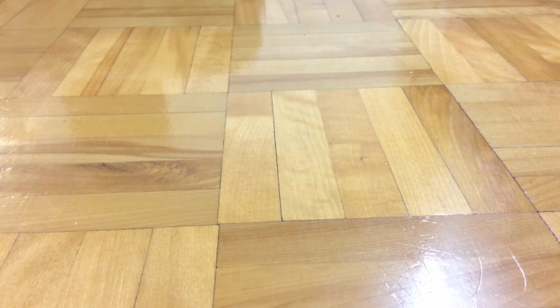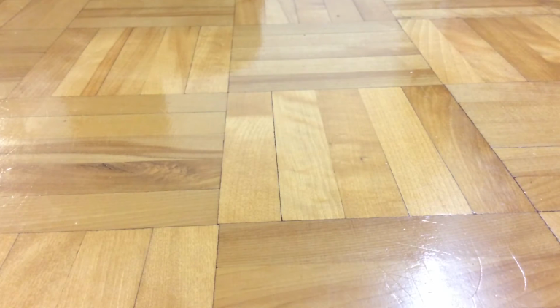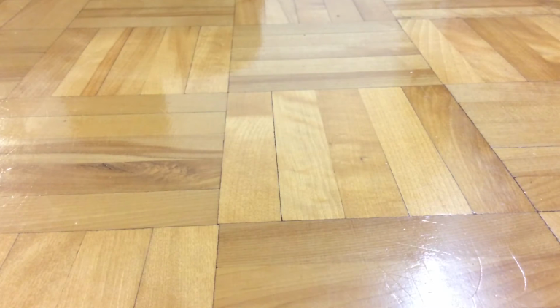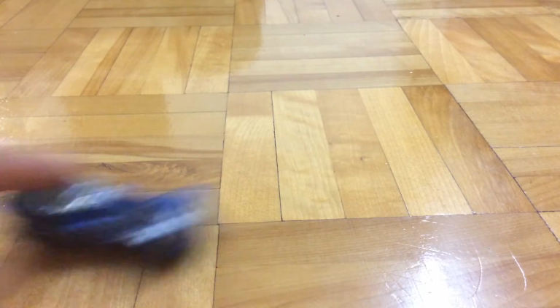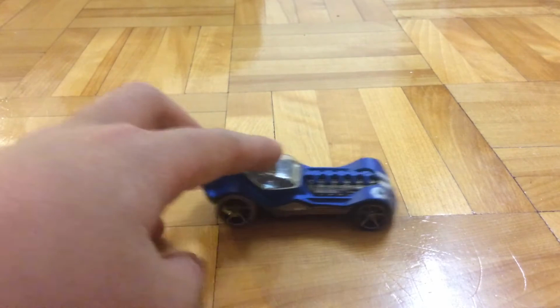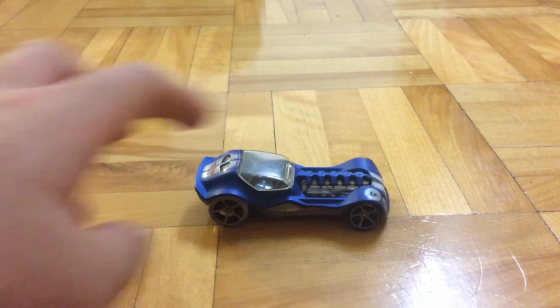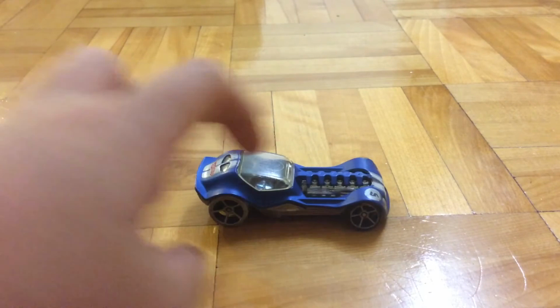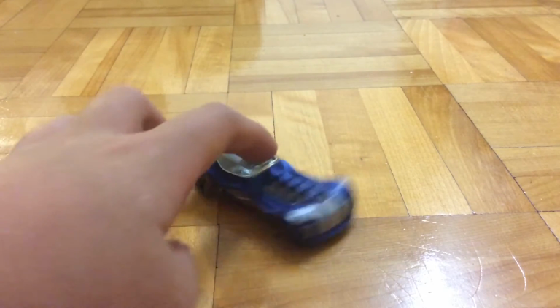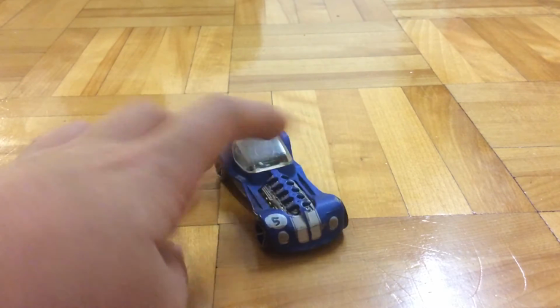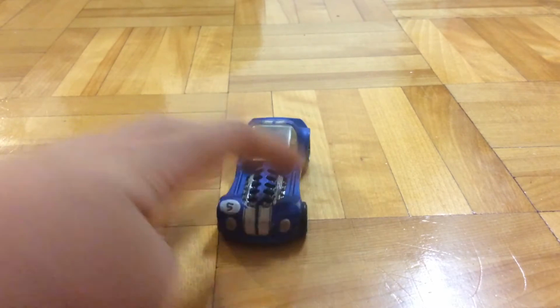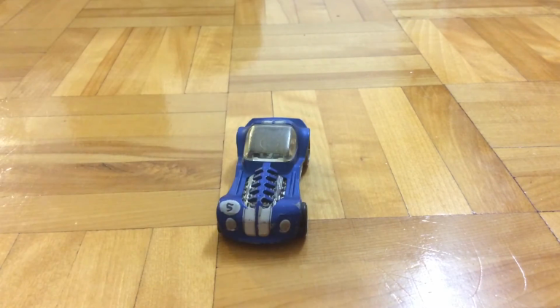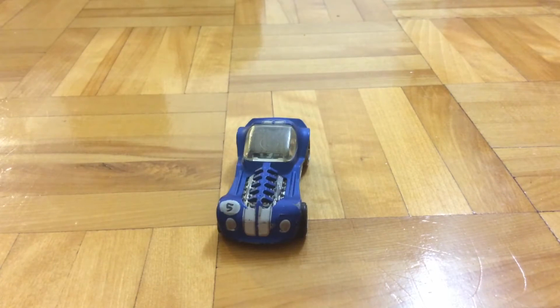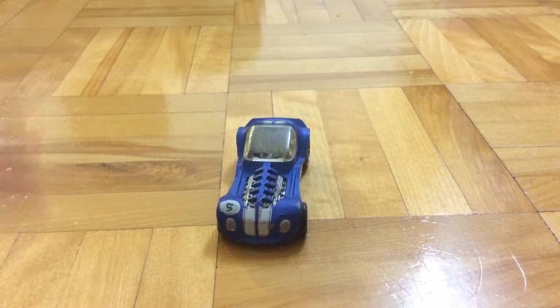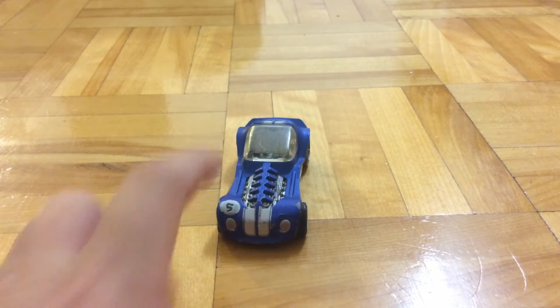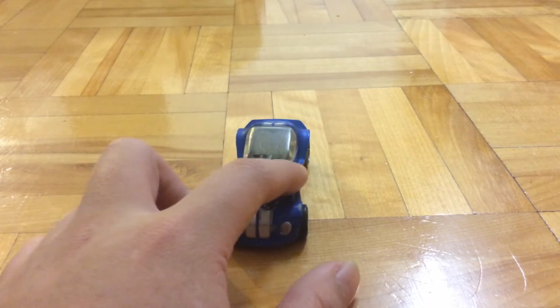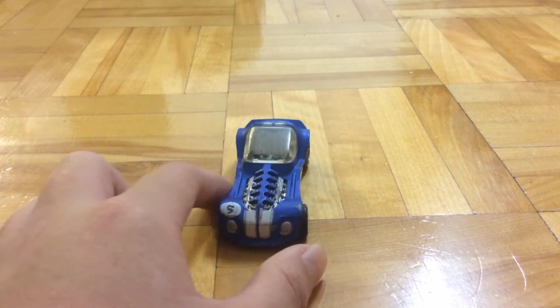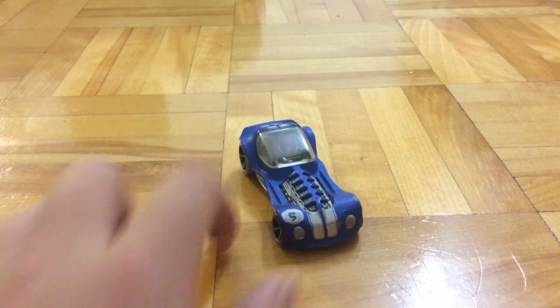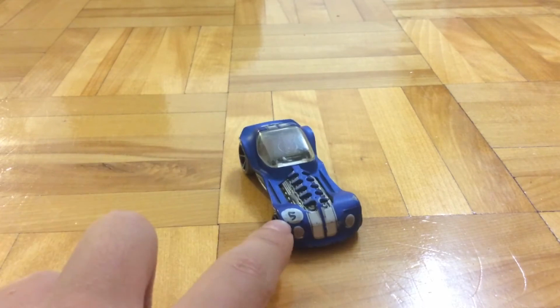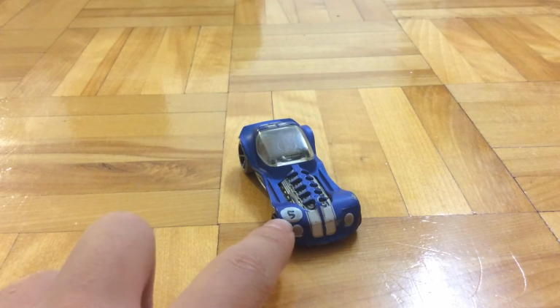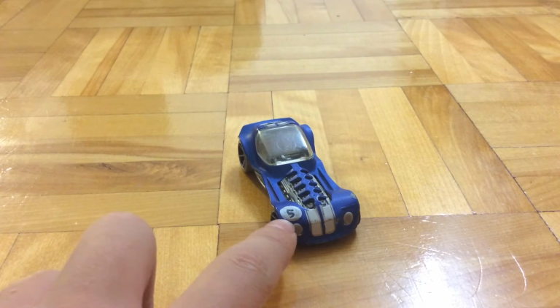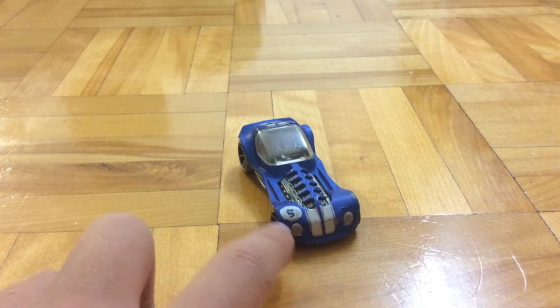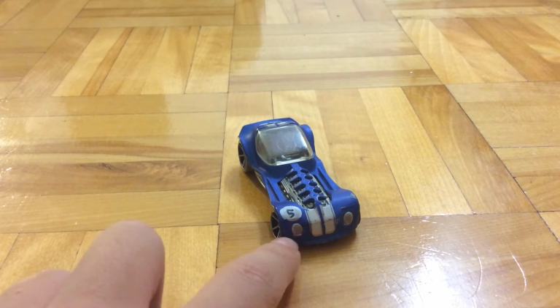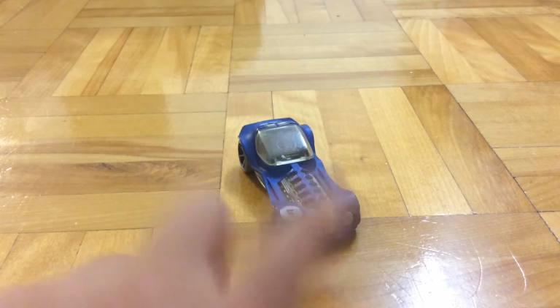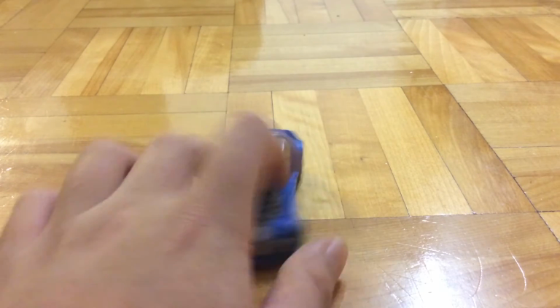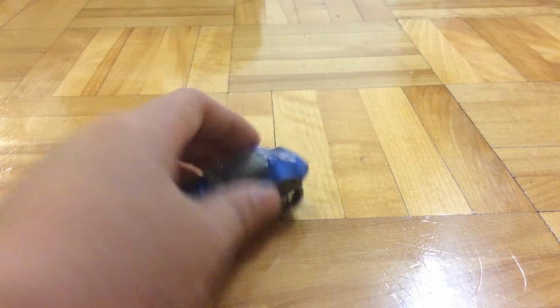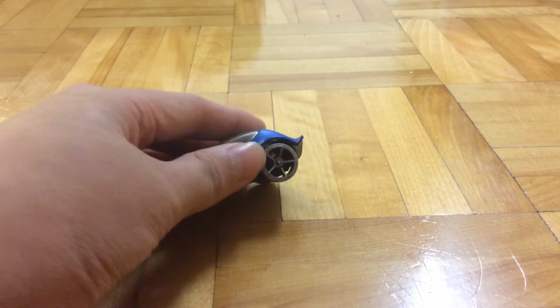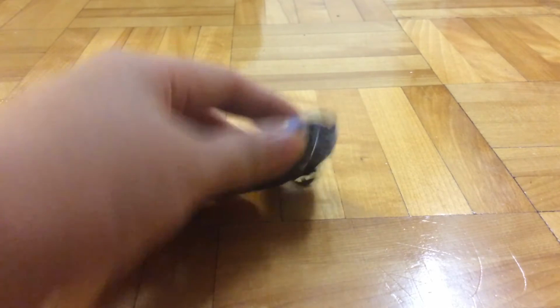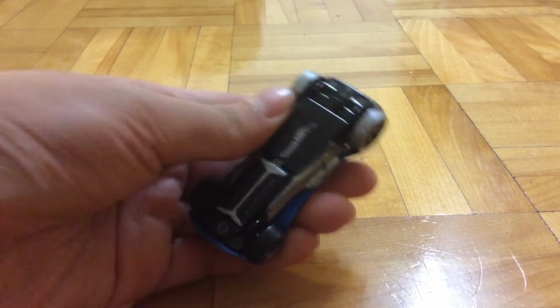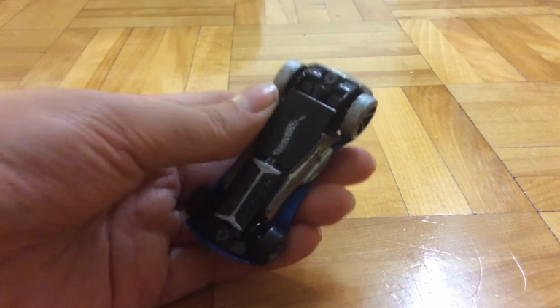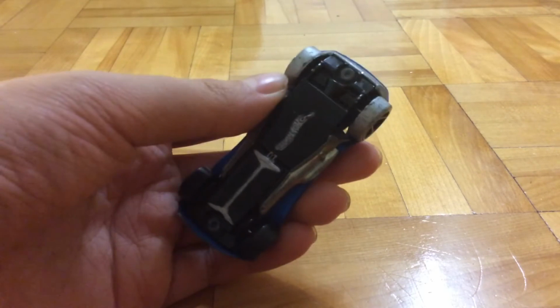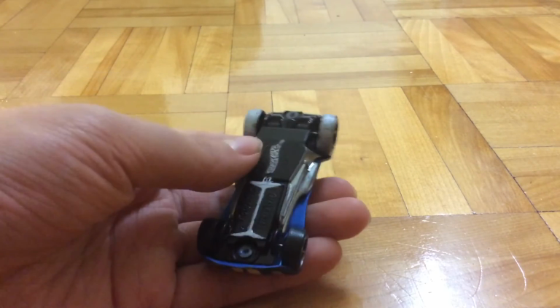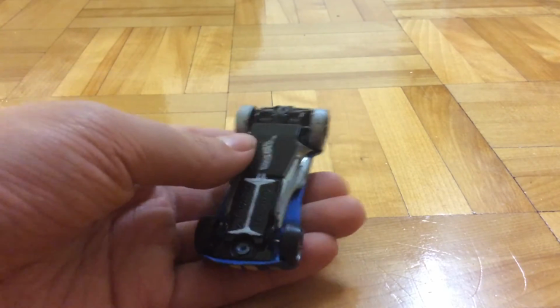Next up we've got this old boy. I bought this one in Mexico. Here as you can see I did some Sharpie work — the headlights, the wheels, and the base.